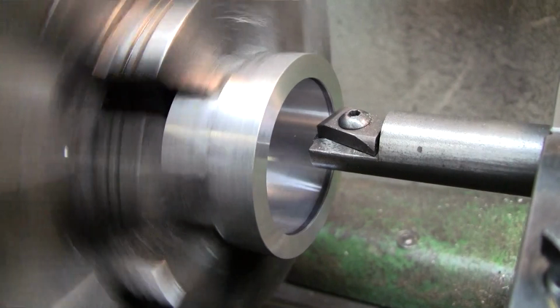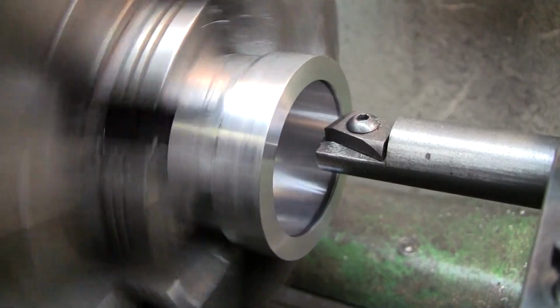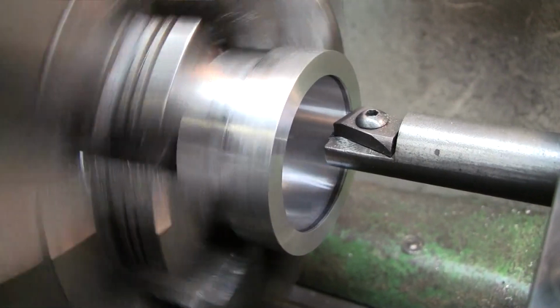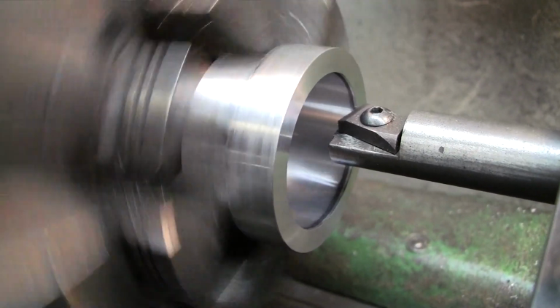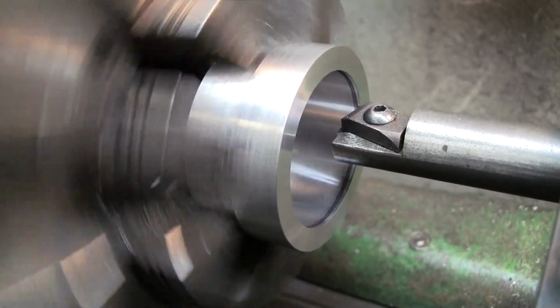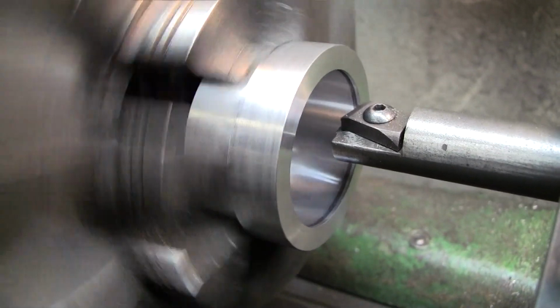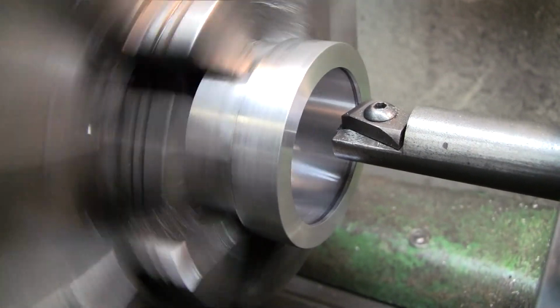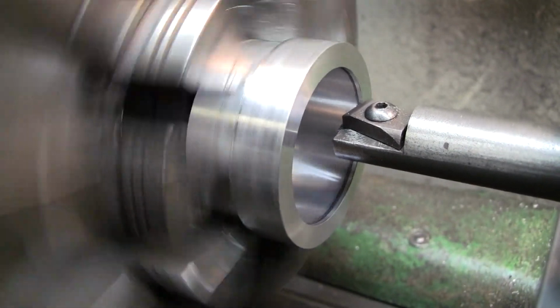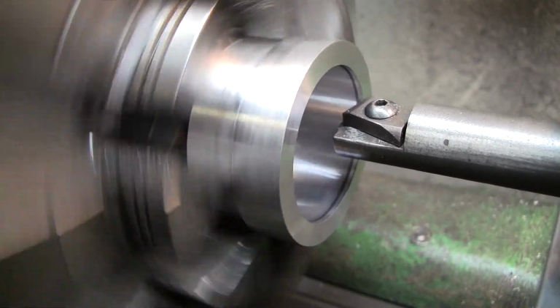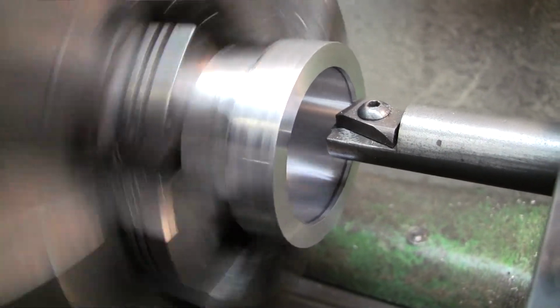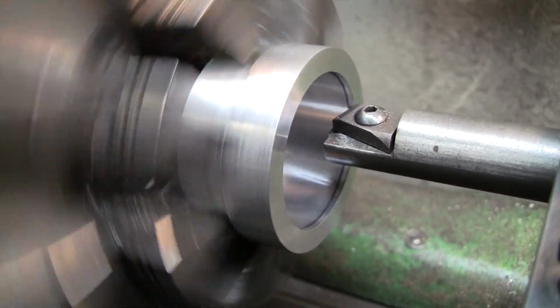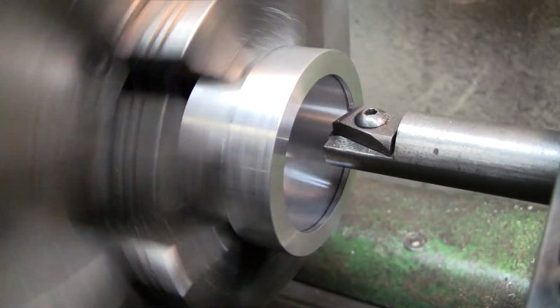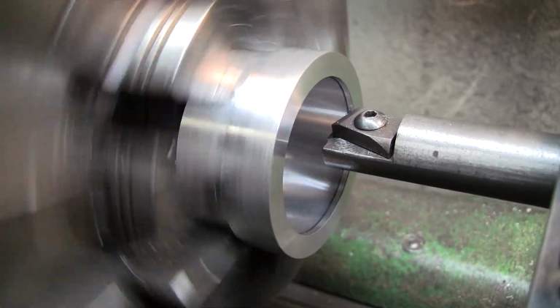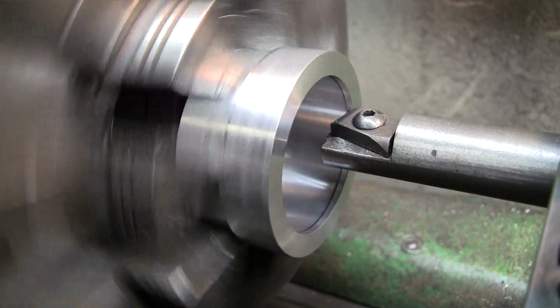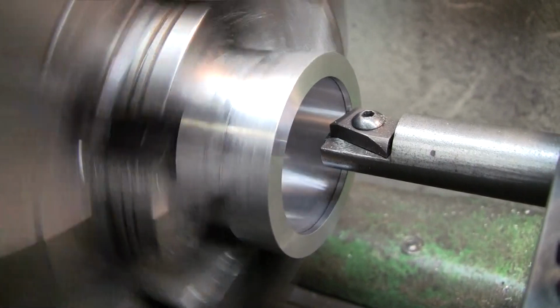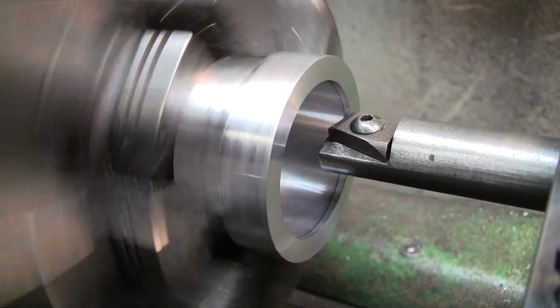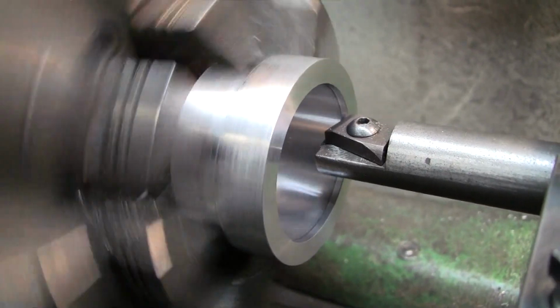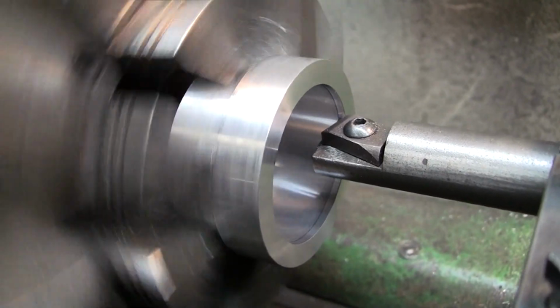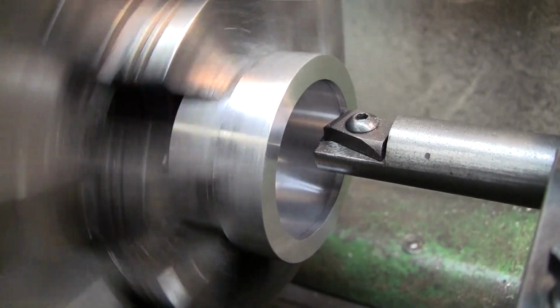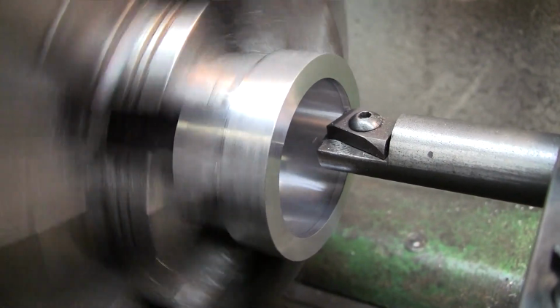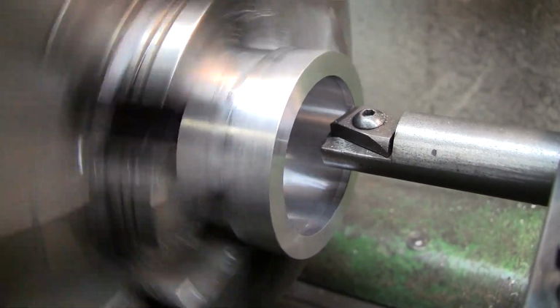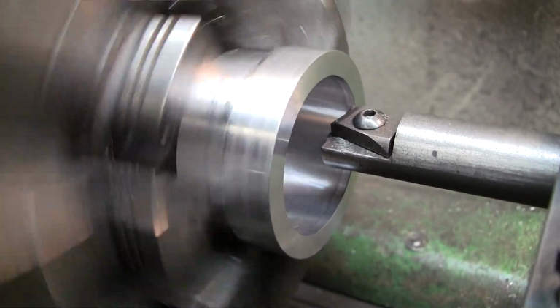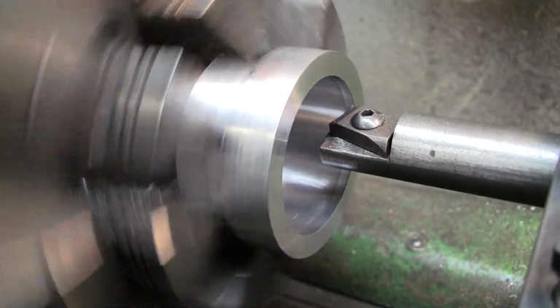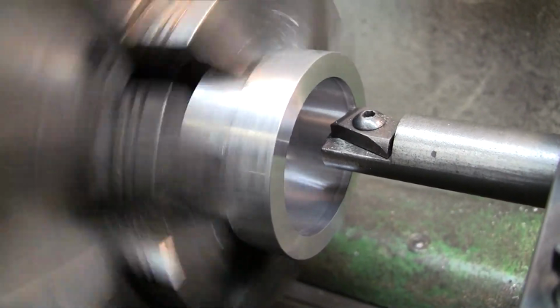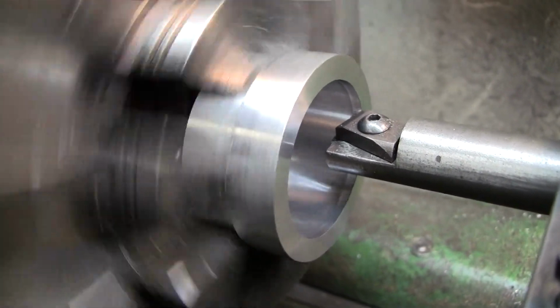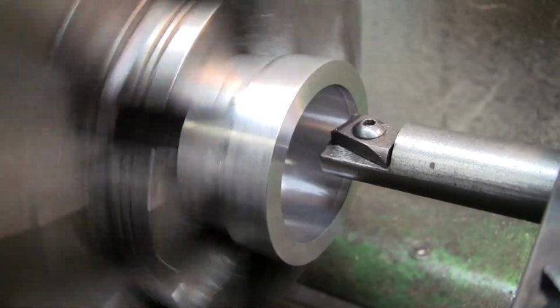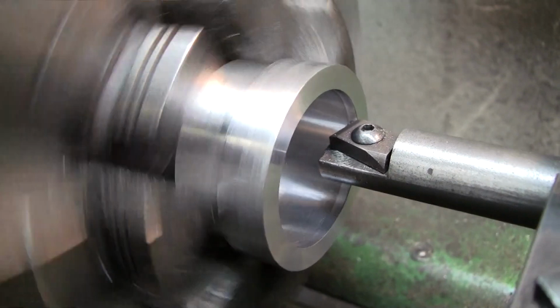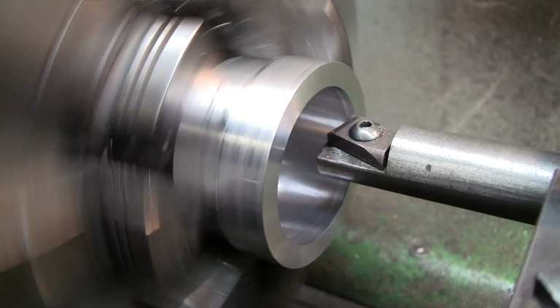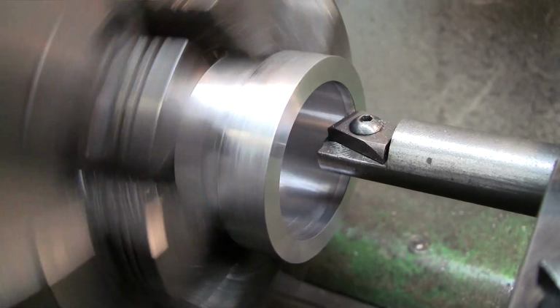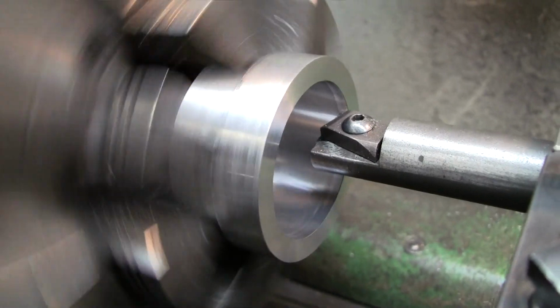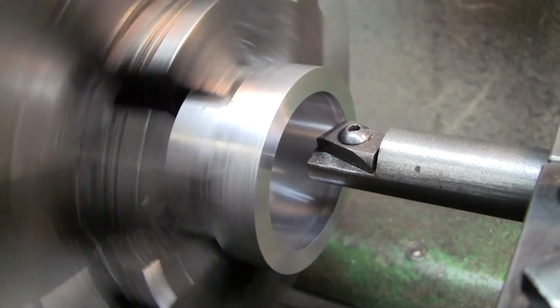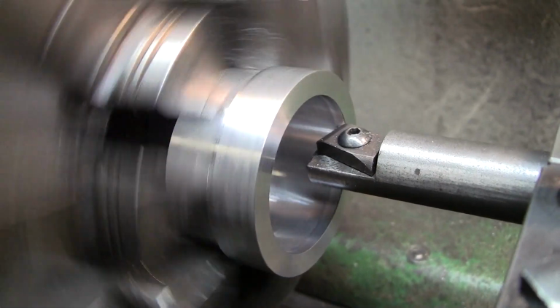It's taking off now — it is taking off the rest of that layout. We used to use layout dye in the old days, but now with permanent markers you can do the same thing.